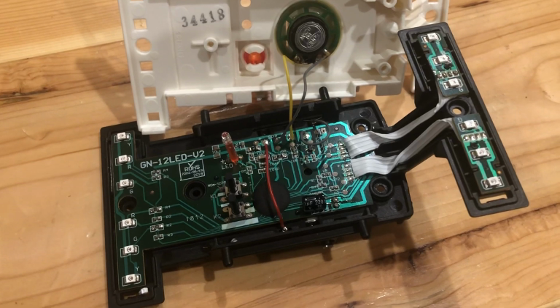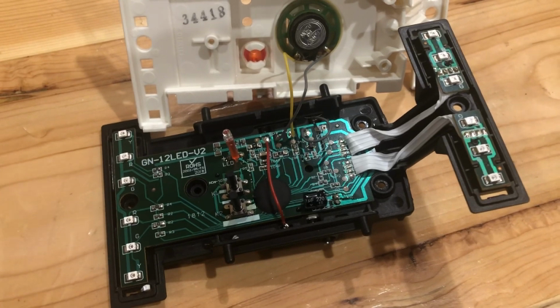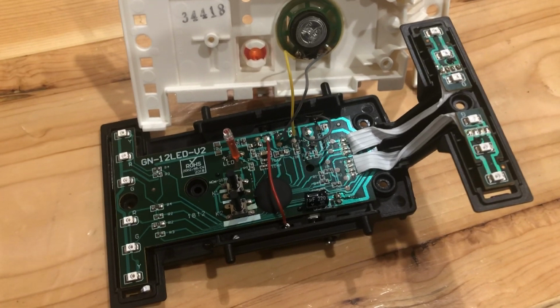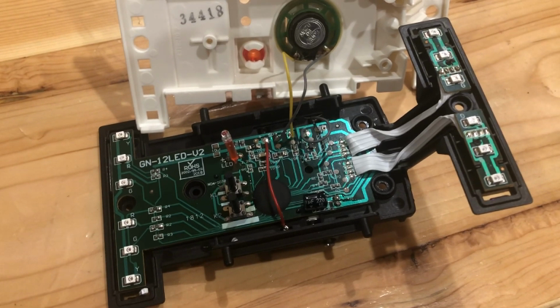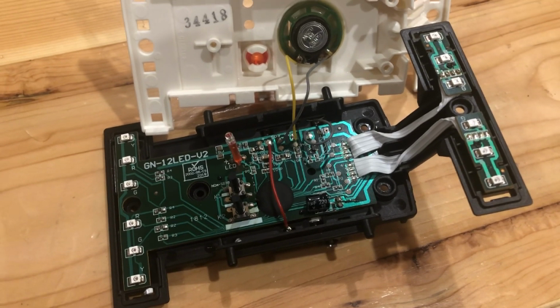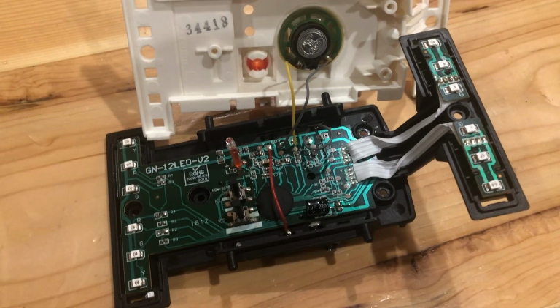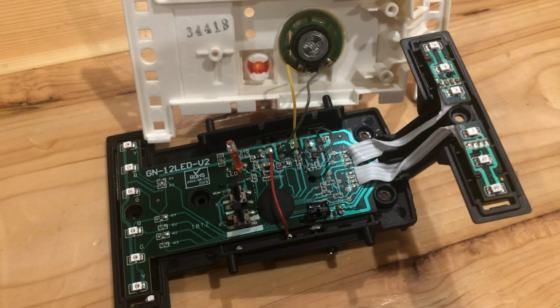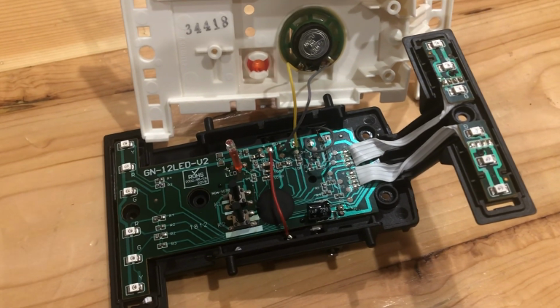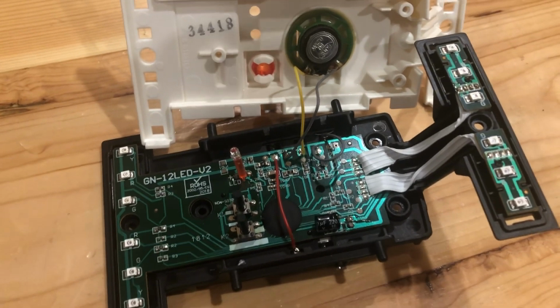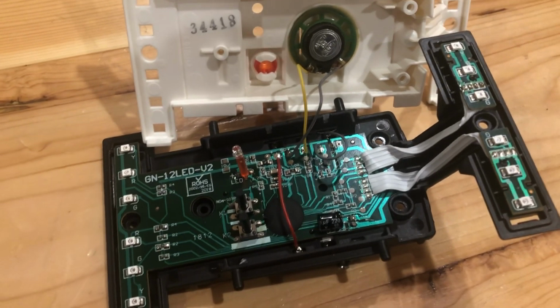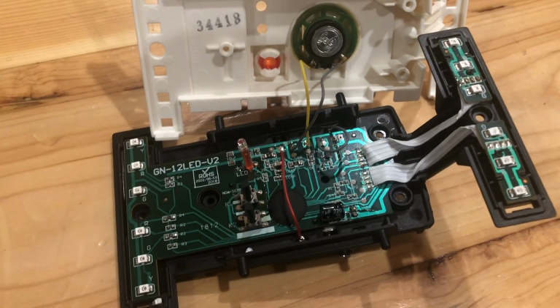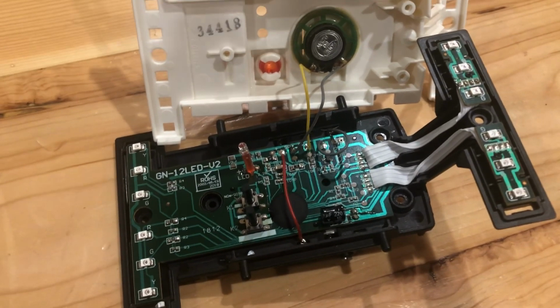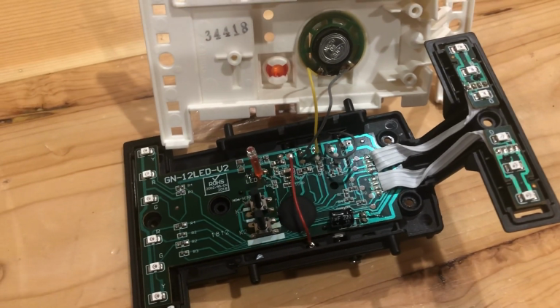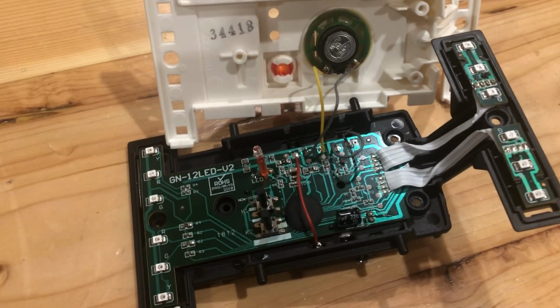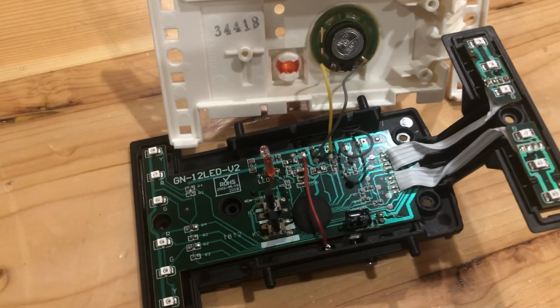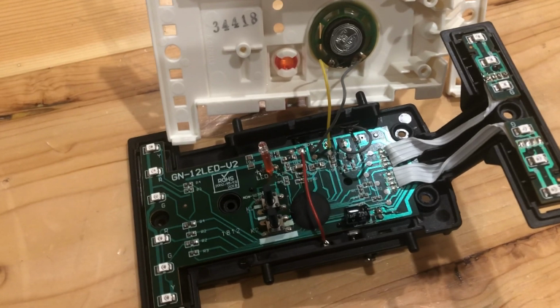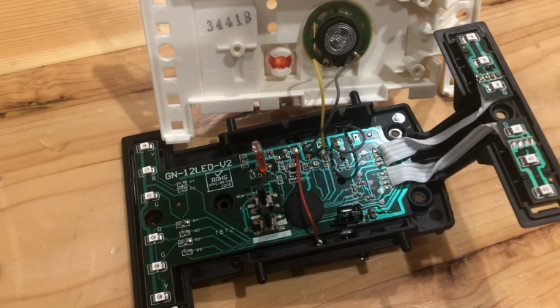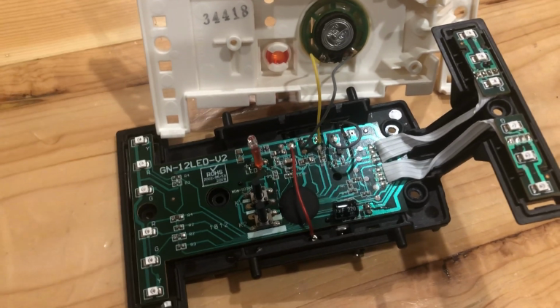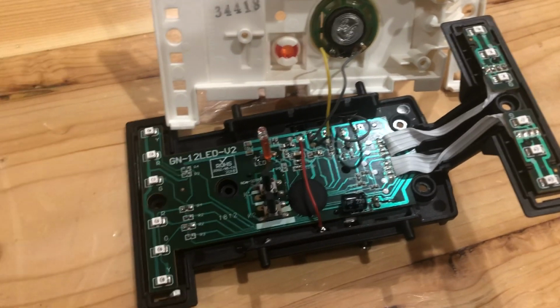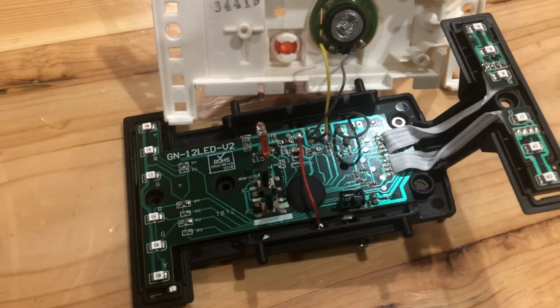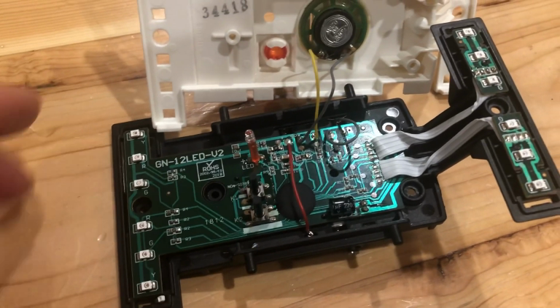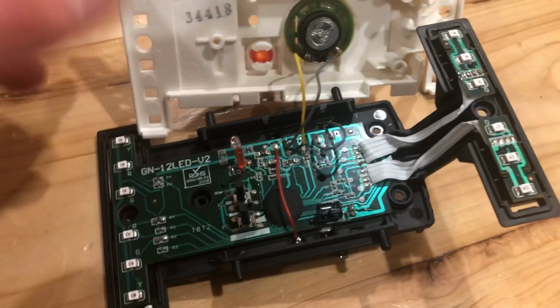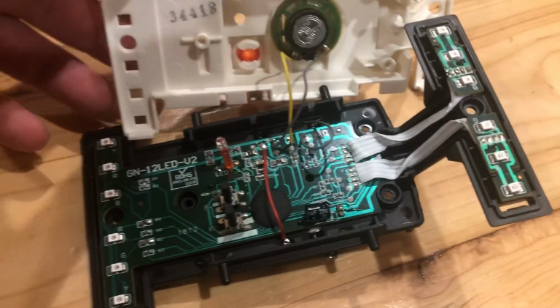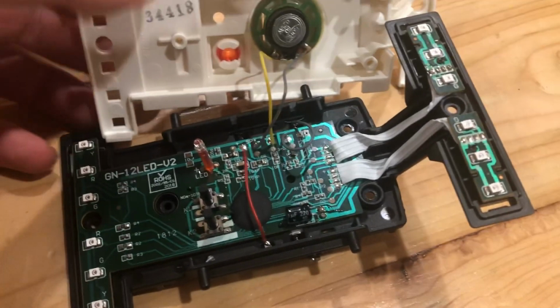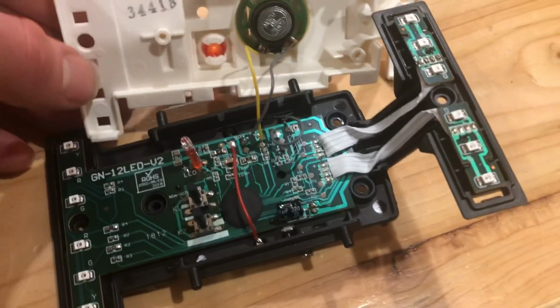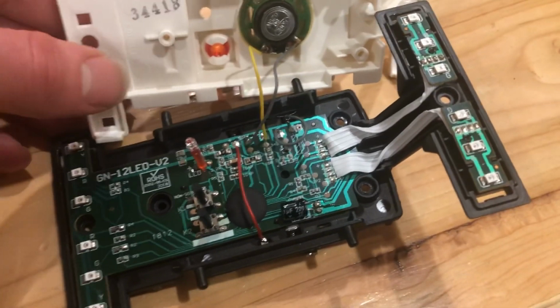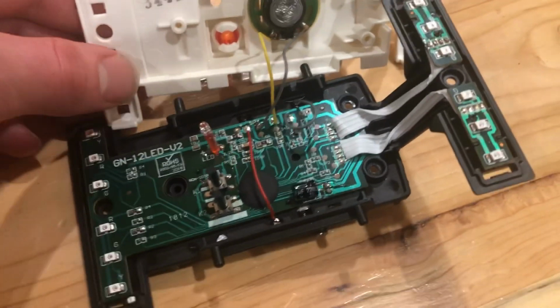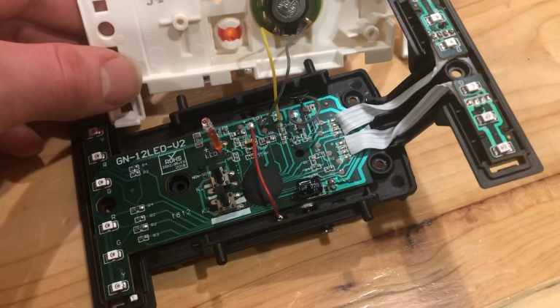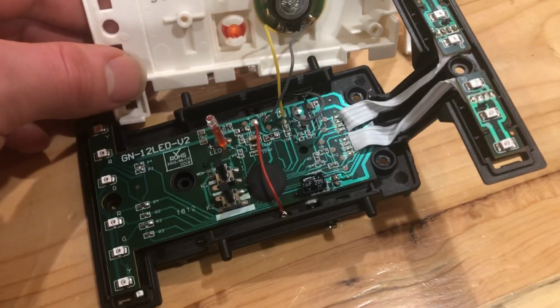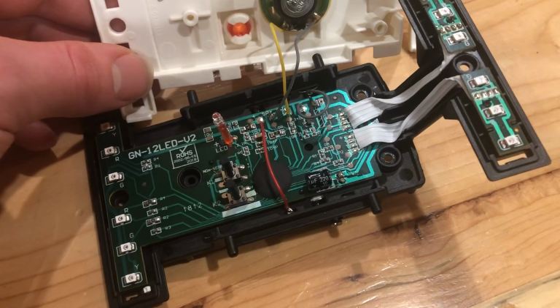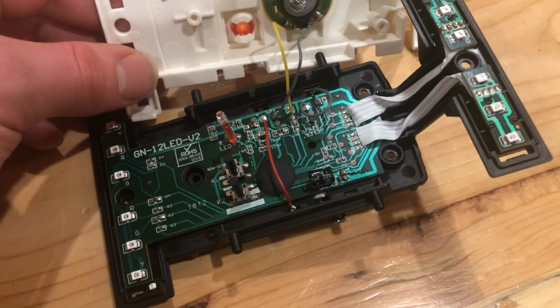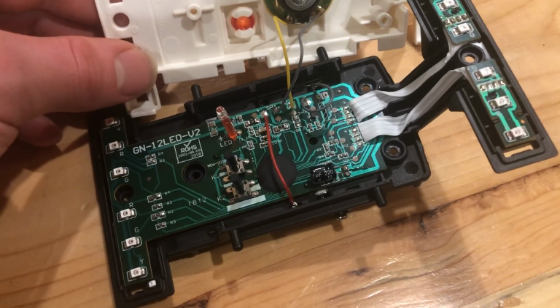Hello everyone, welcome back to my channel. In this video I wanted to just show you really quick a few tips if you want to customize the Playmobil Ecto-1A computer board.